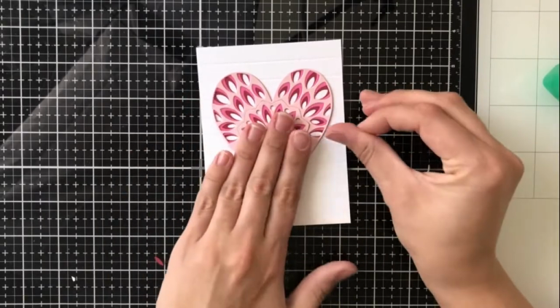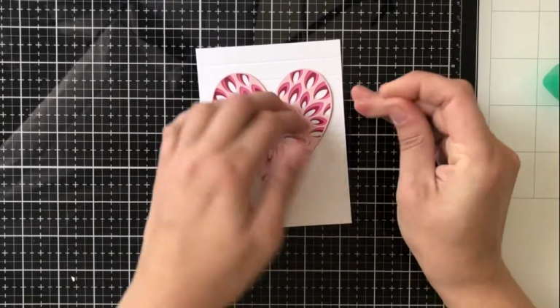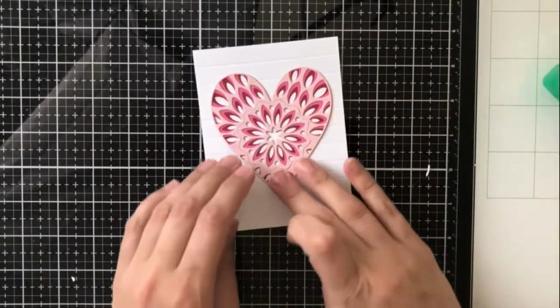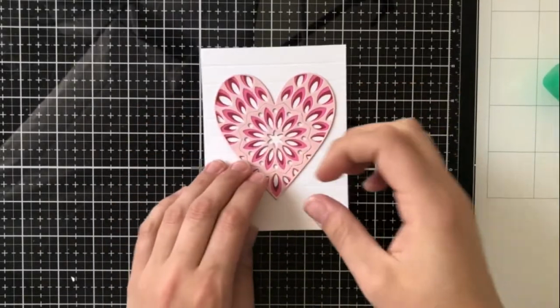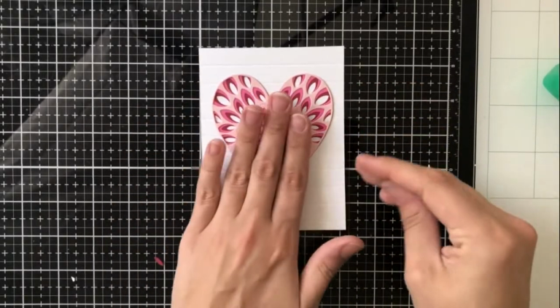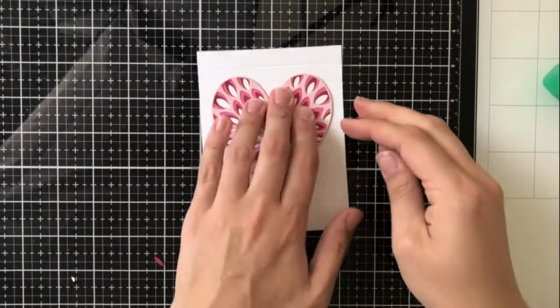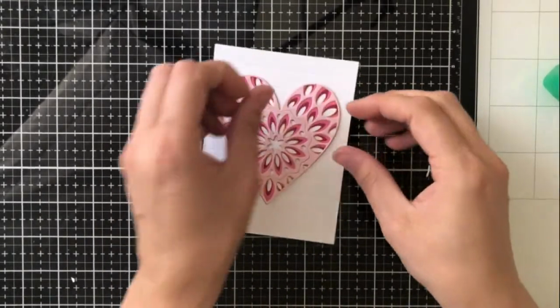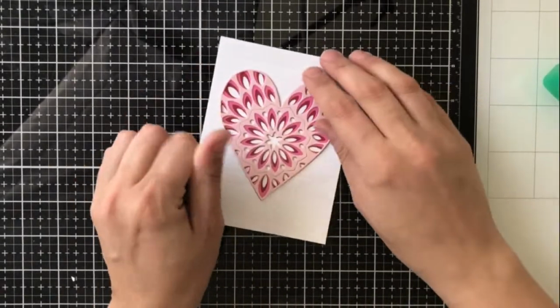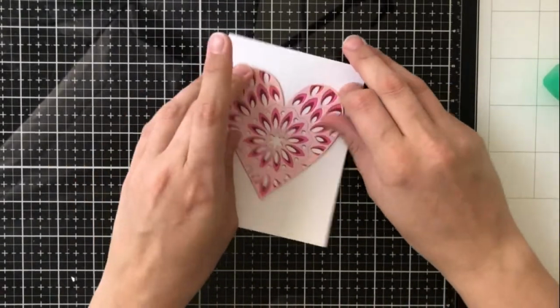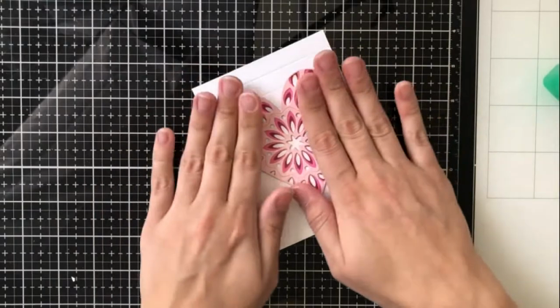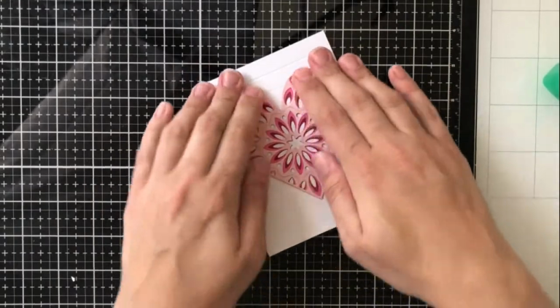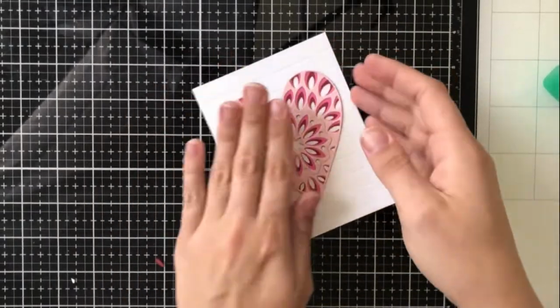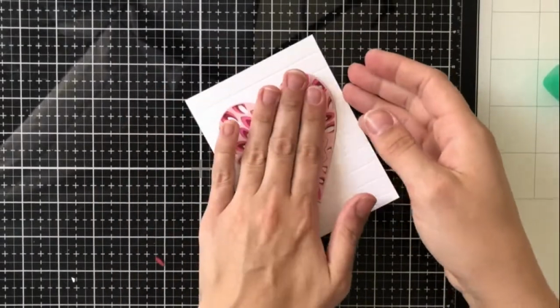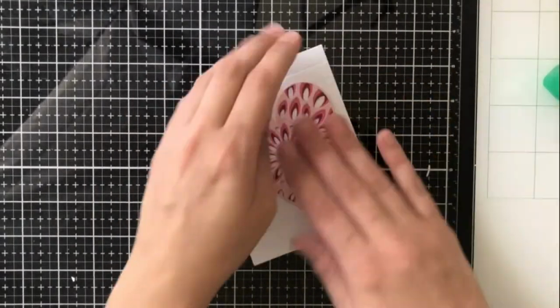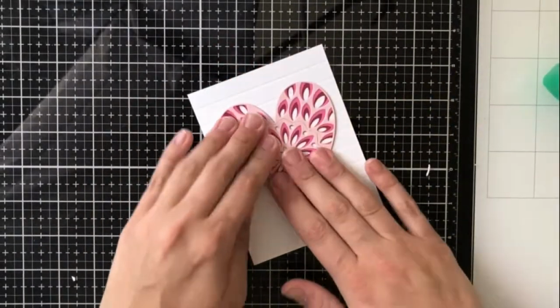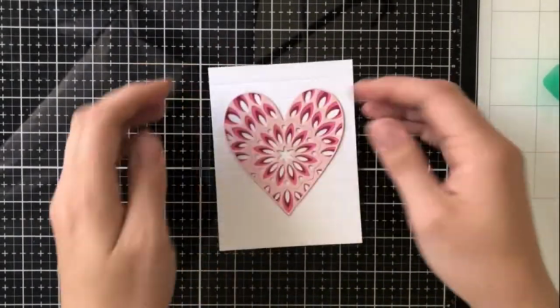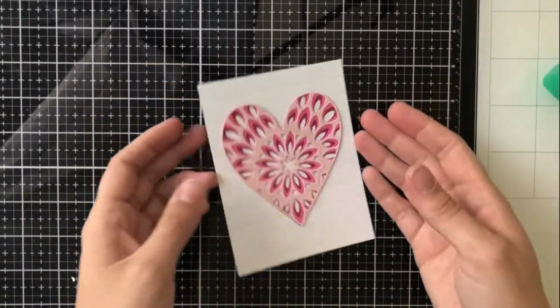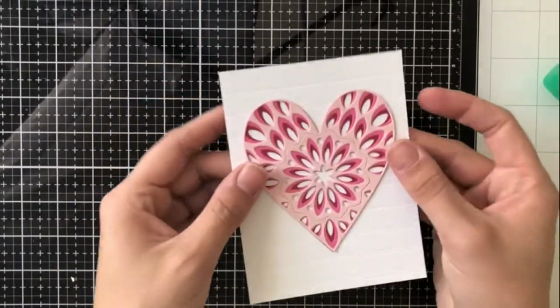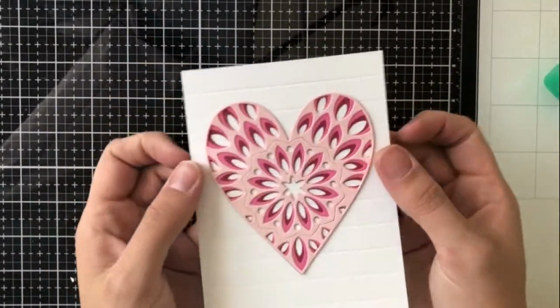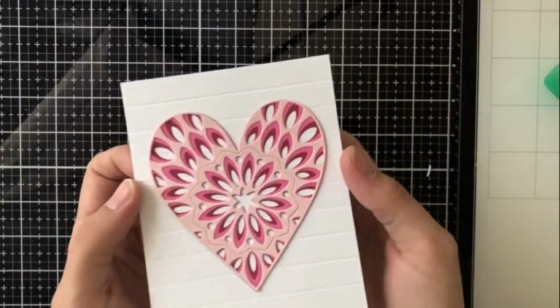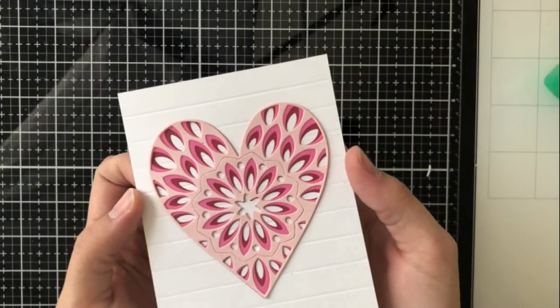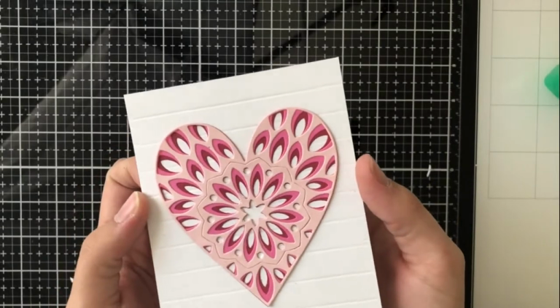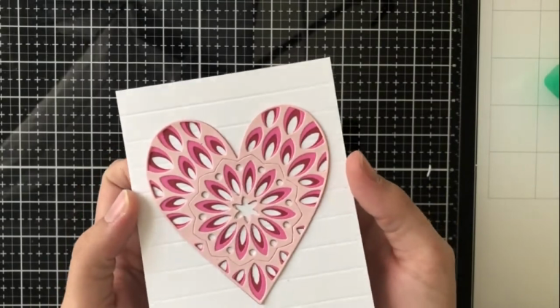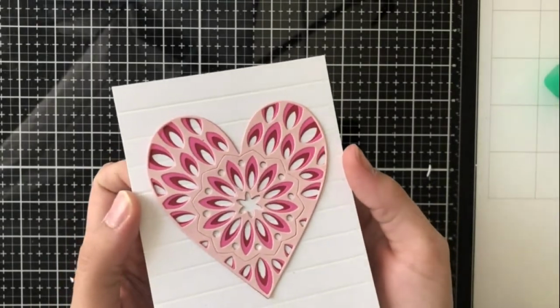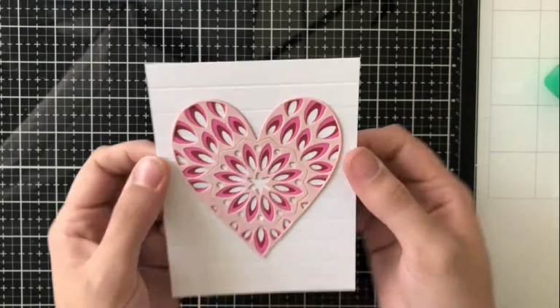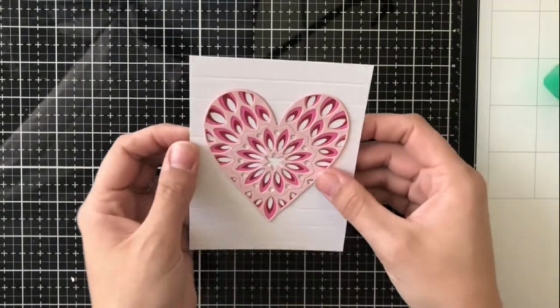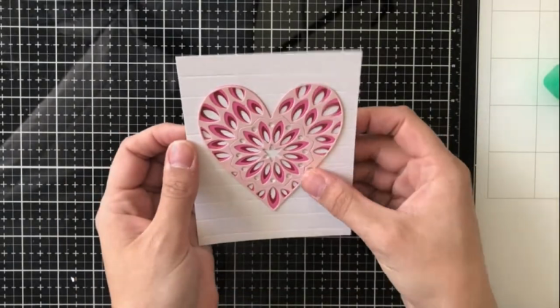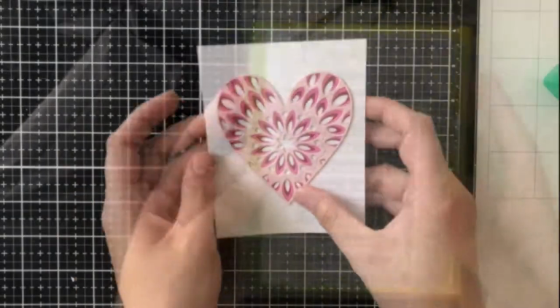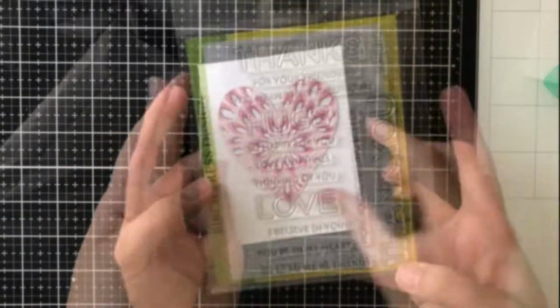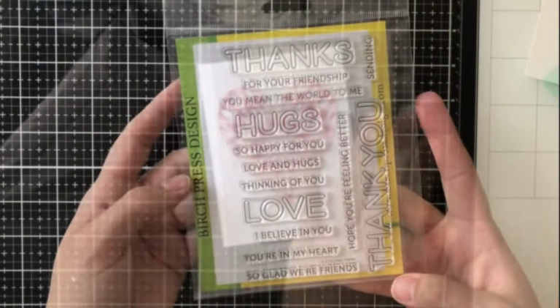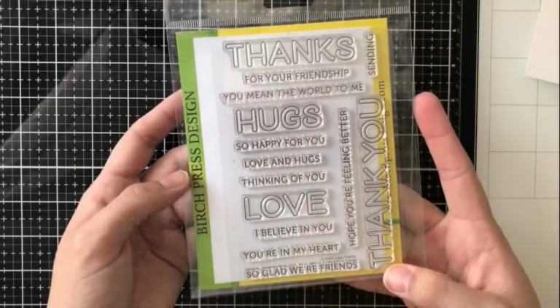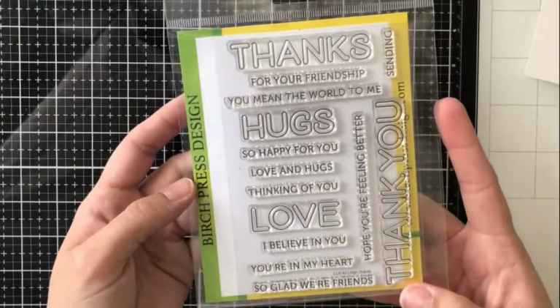Now if I wanted to go the other way and do different colors I absolutely could, or if you wanted to go darkest to lightest or a rainbow of colors that's absolutely your prerogative. I just decided to keep it like this to give it a nice simple look.